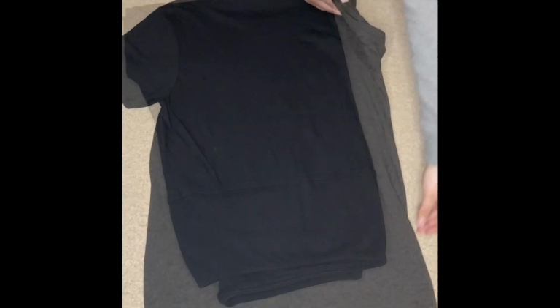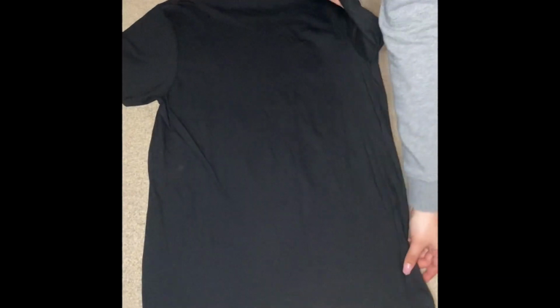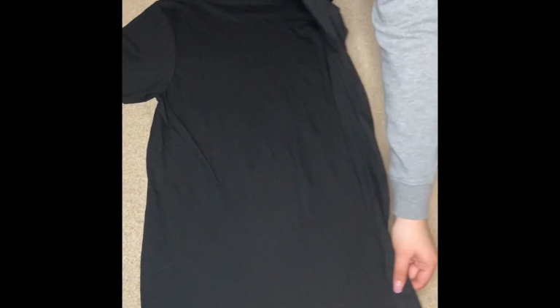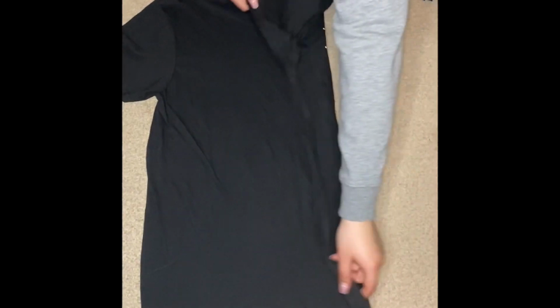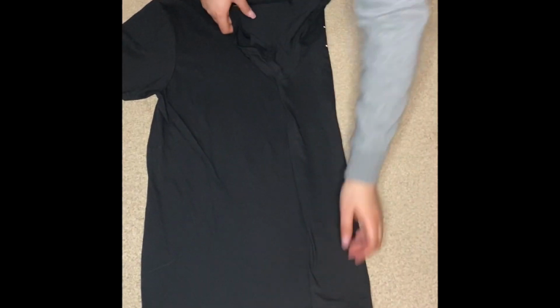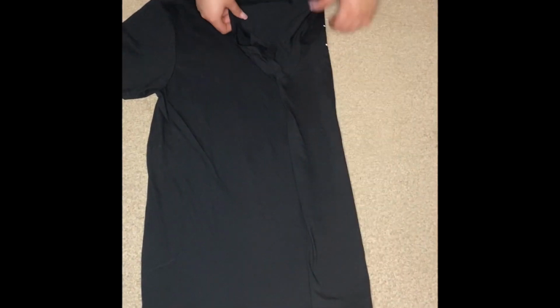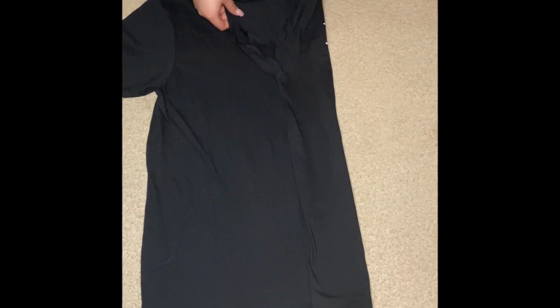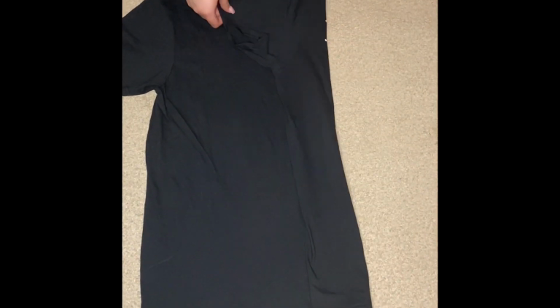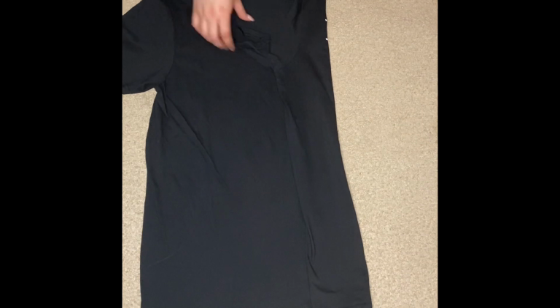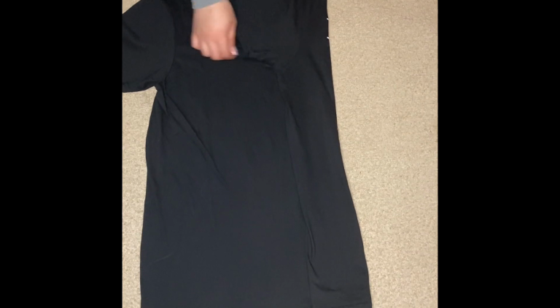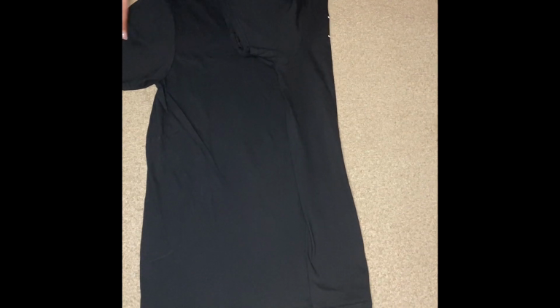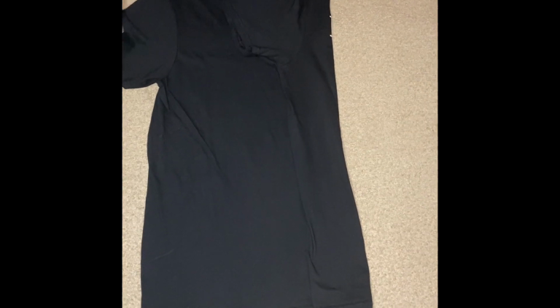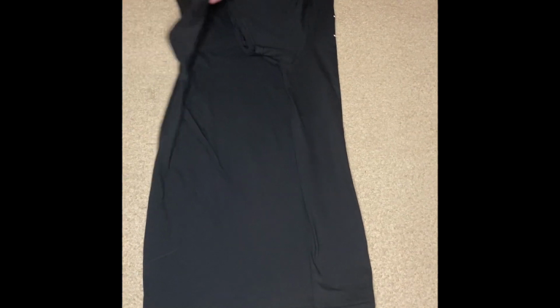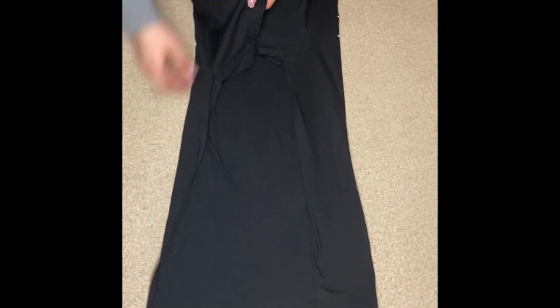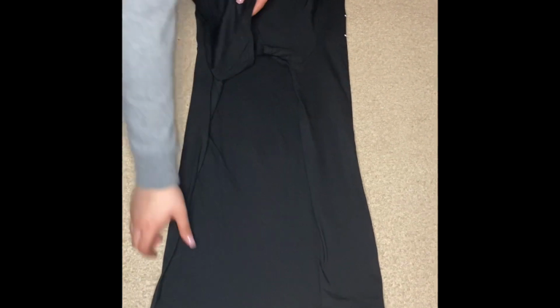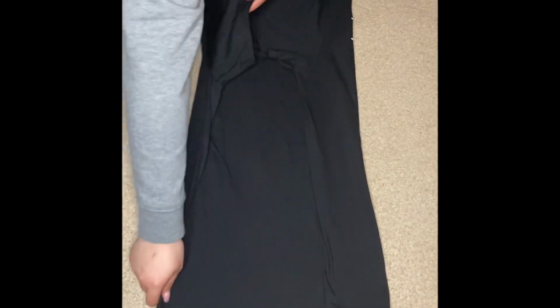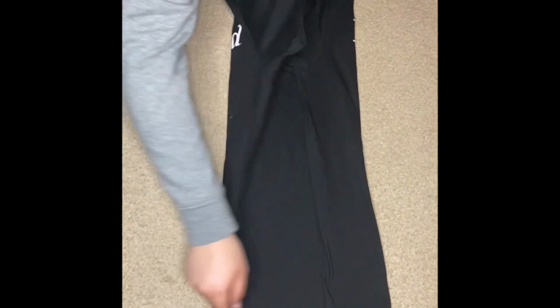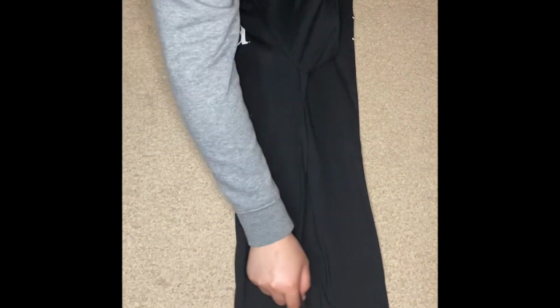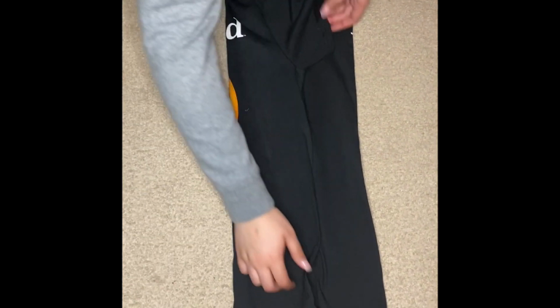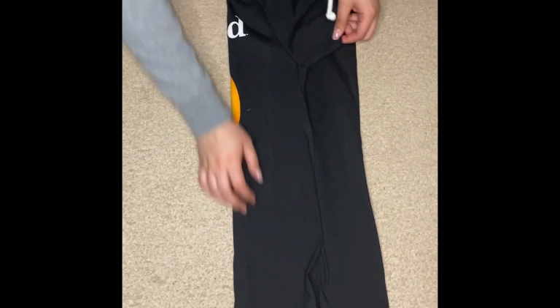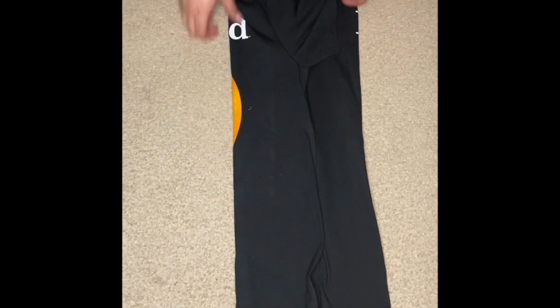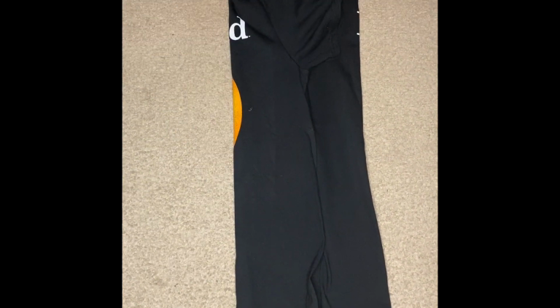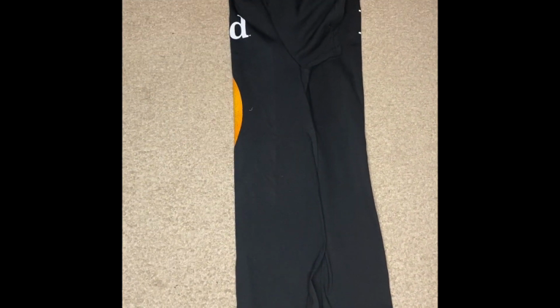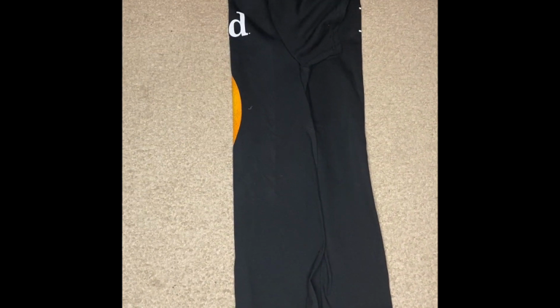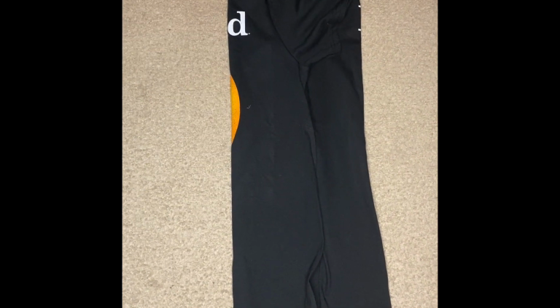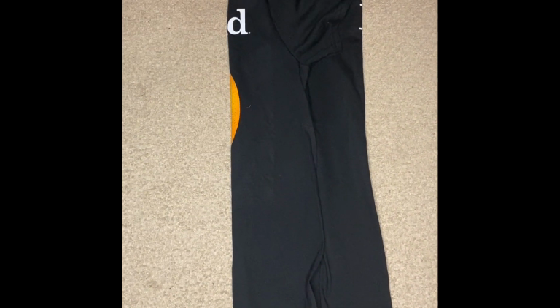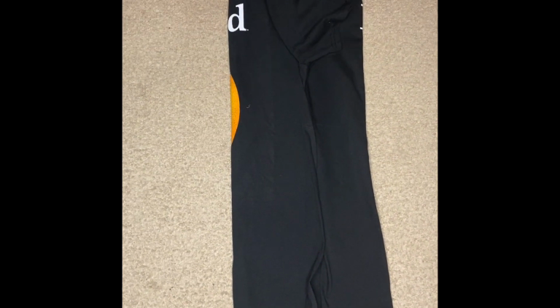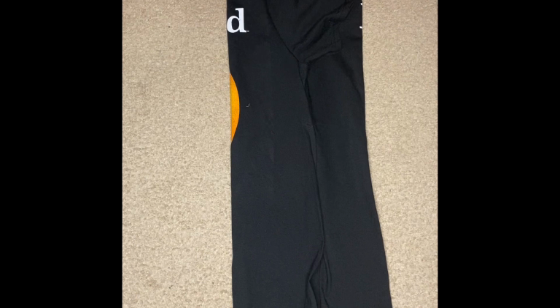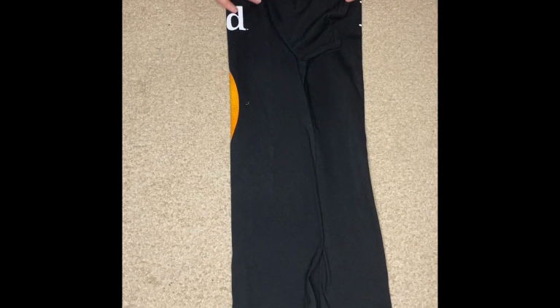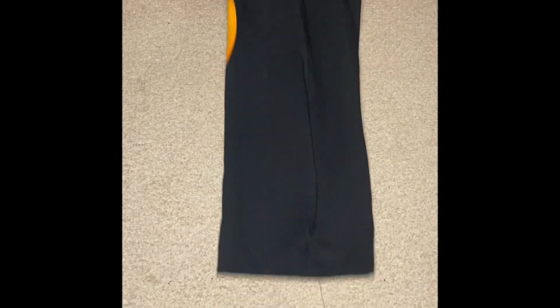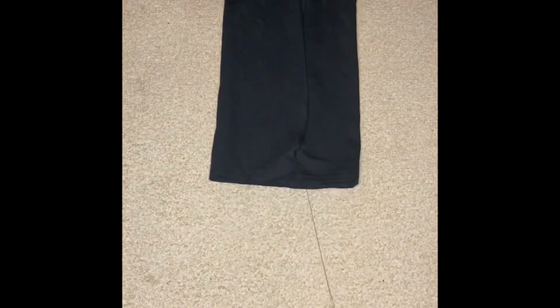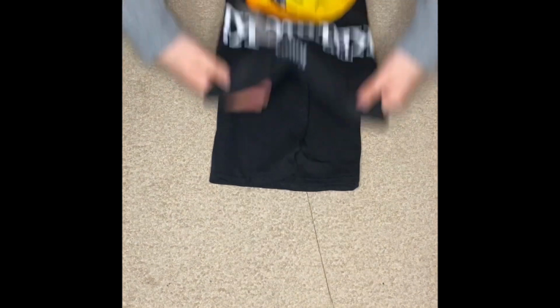For the shirt, you'll flip both sides inwards, then fold it in half, and fold it one more time.